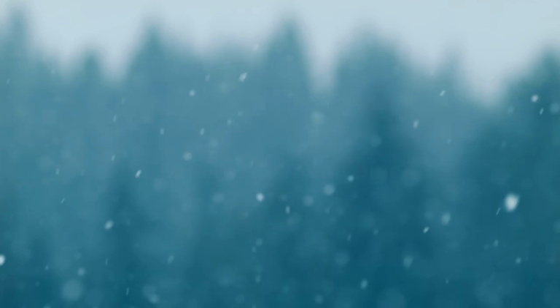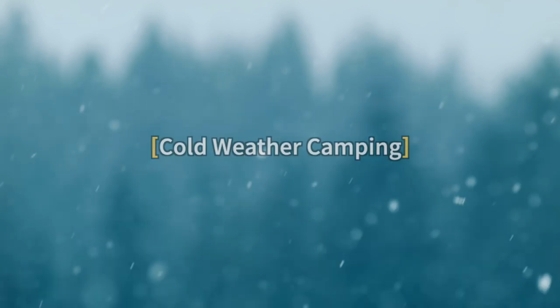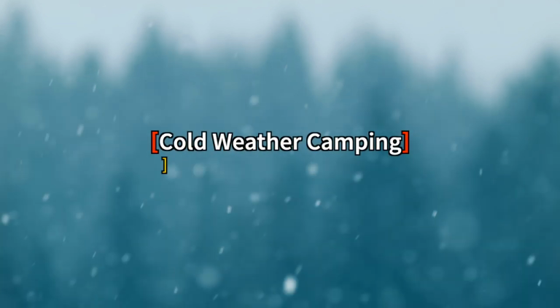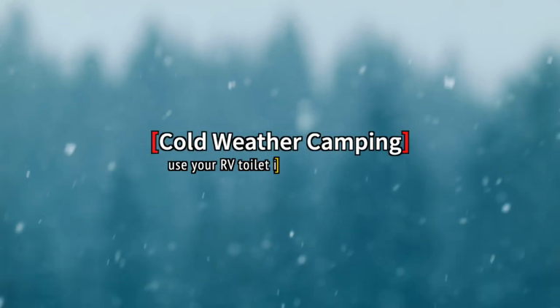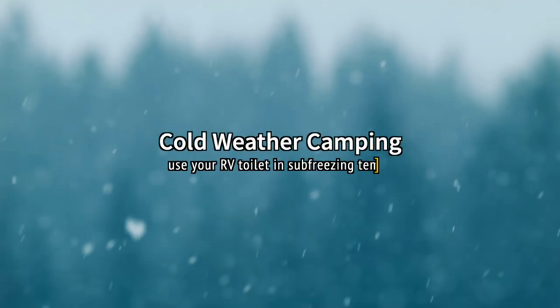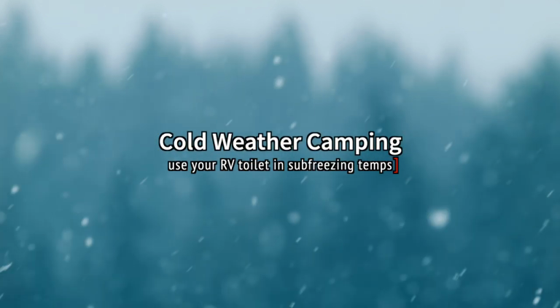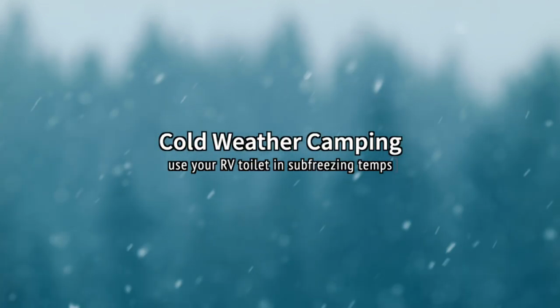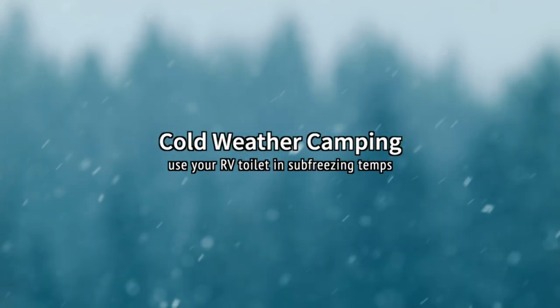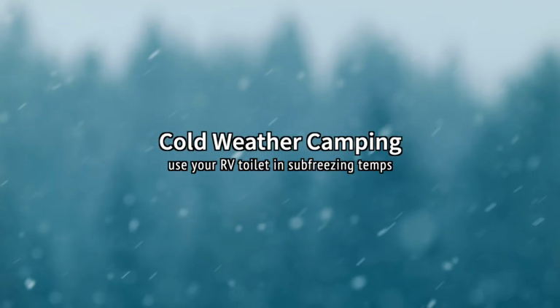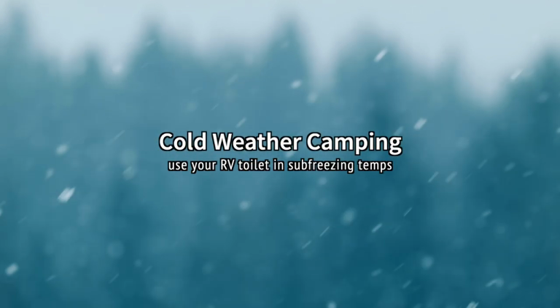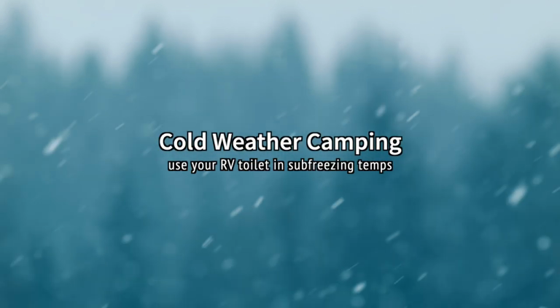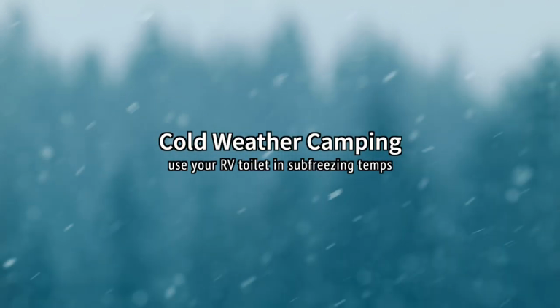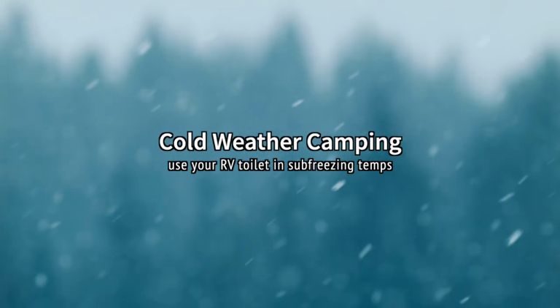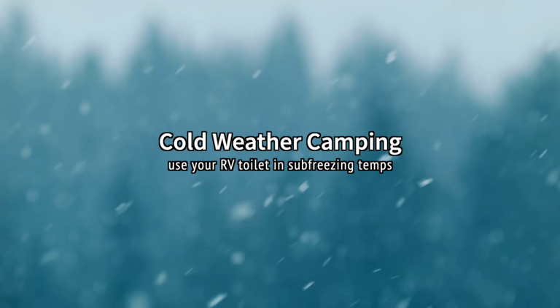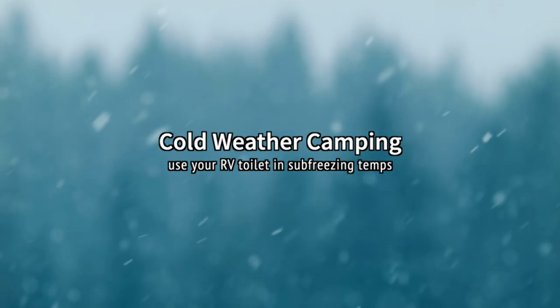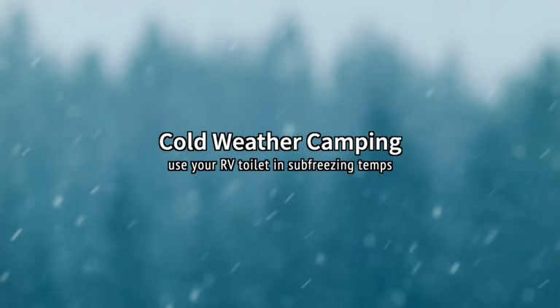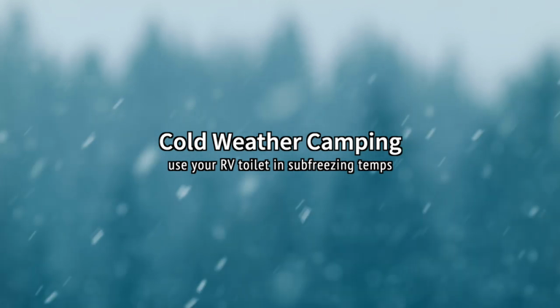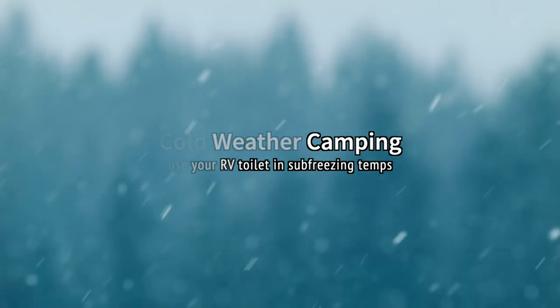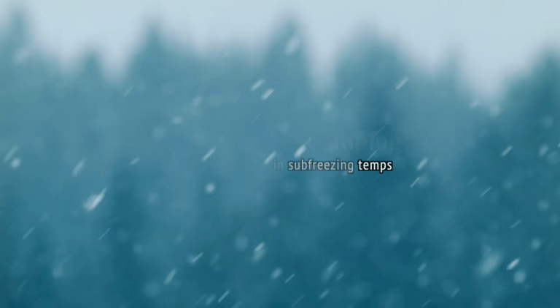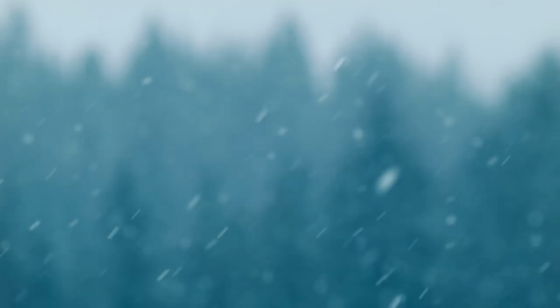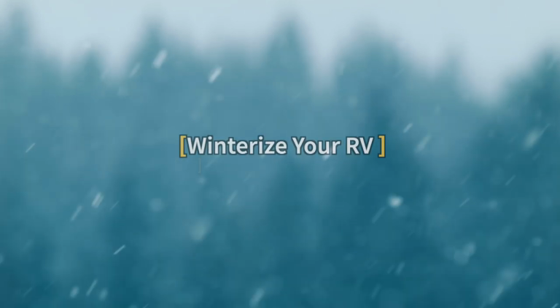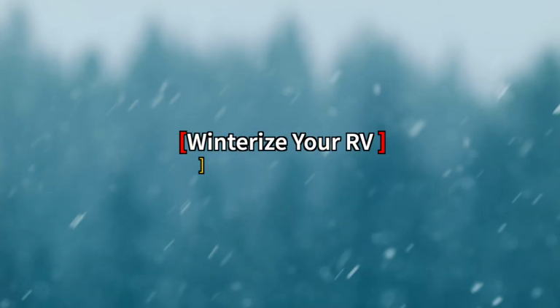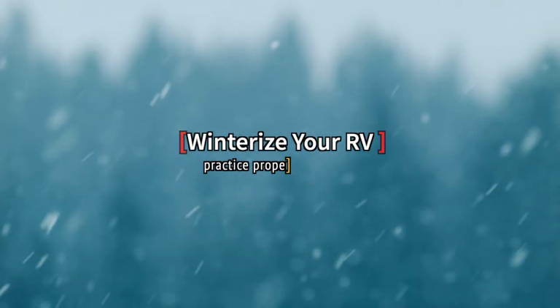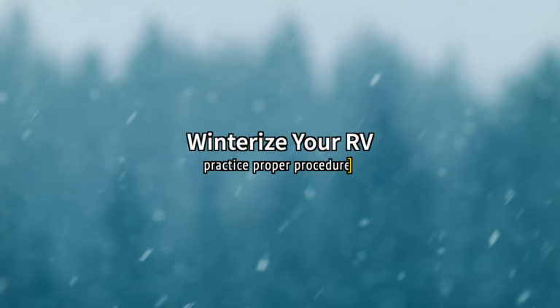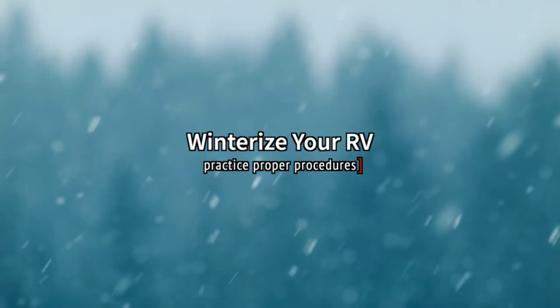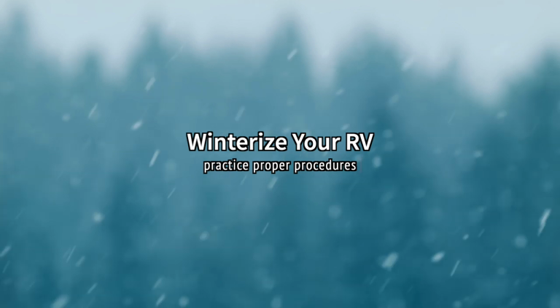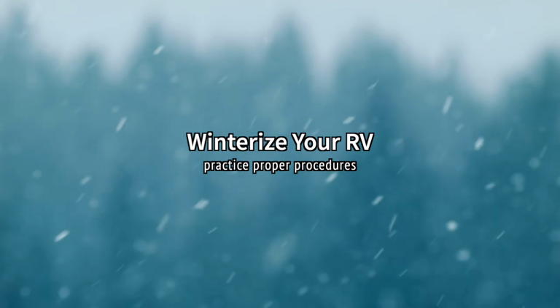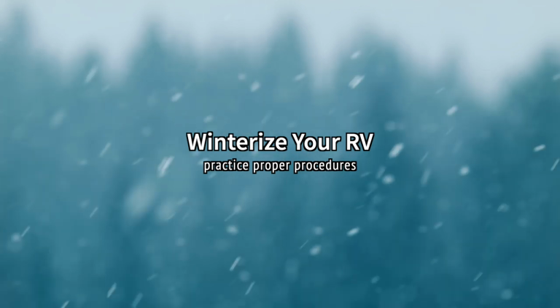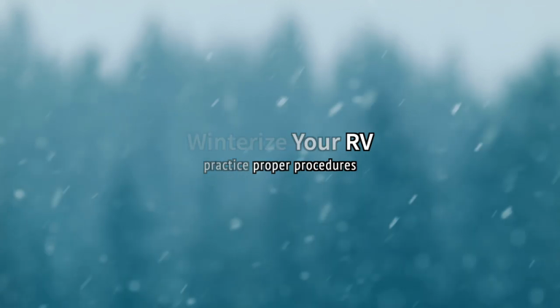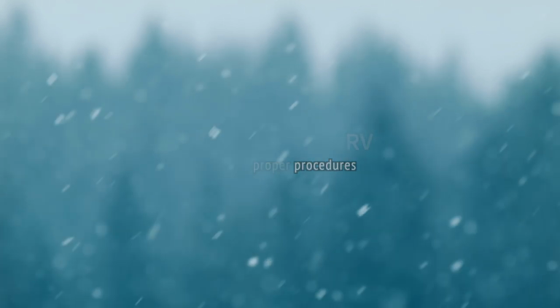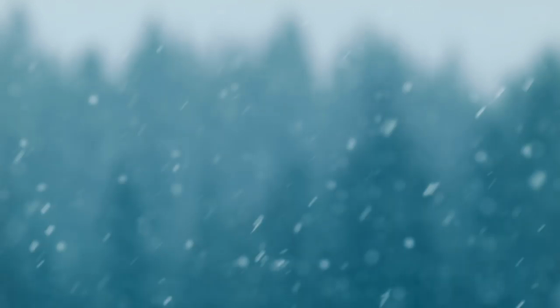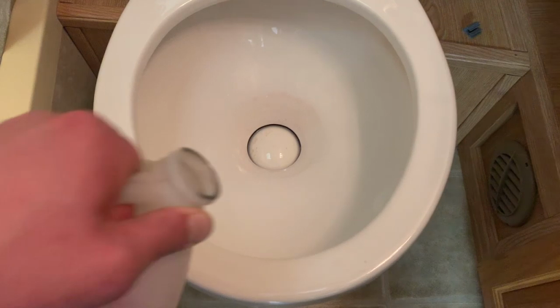Cold weather camping can be a lot of fun, and with this simple trick you'll be able to use your RV toilet in sub-freezing temperatures. Unless equipped to handle freezing temperatures, your RV should already be winterized with the holding tanks drained.